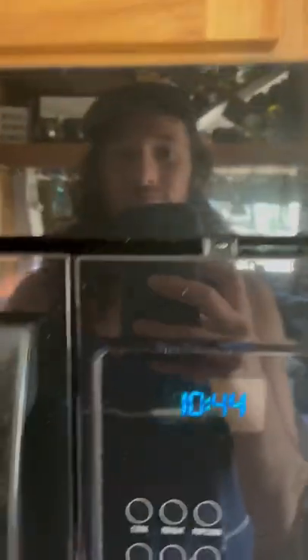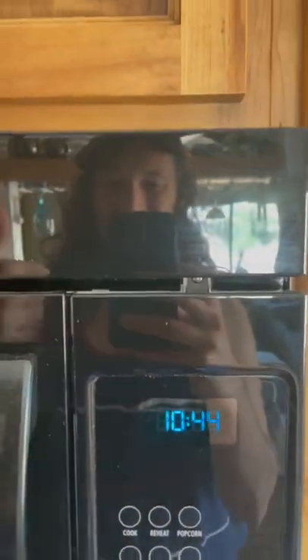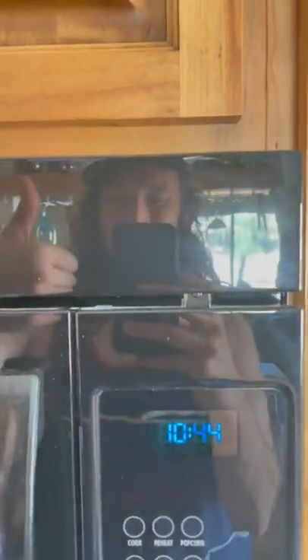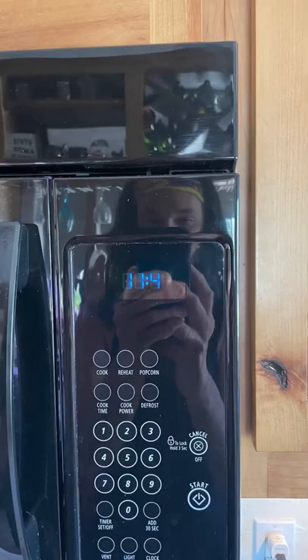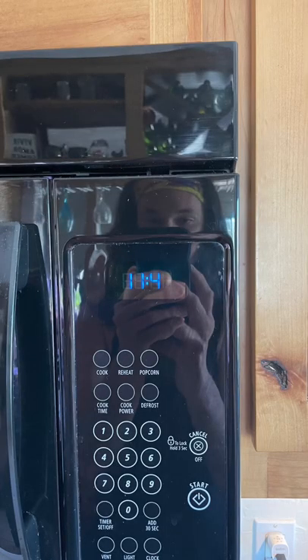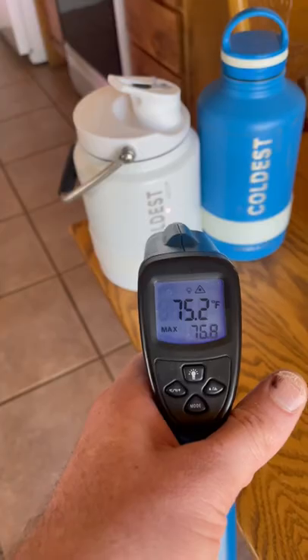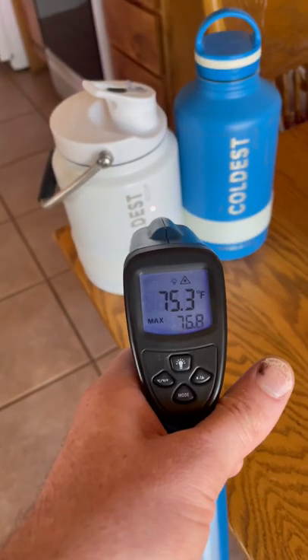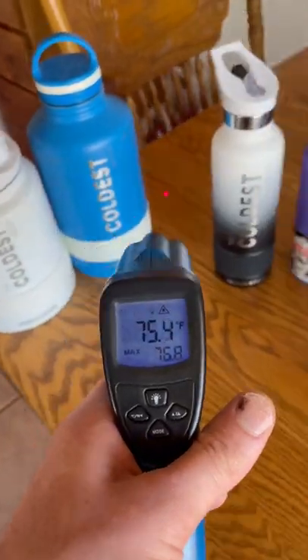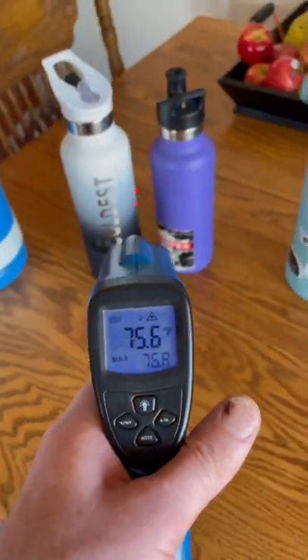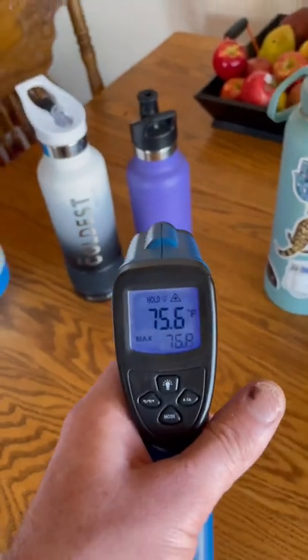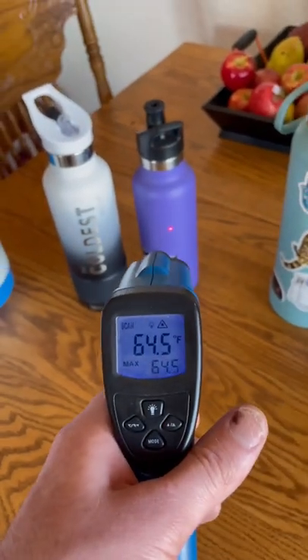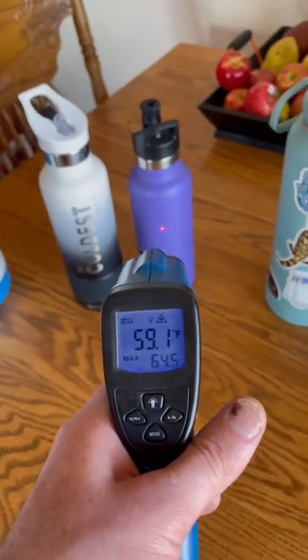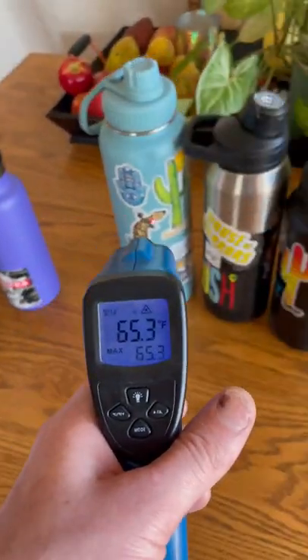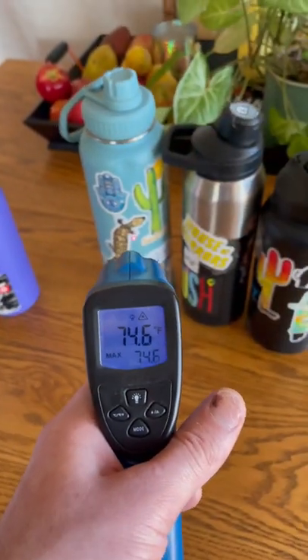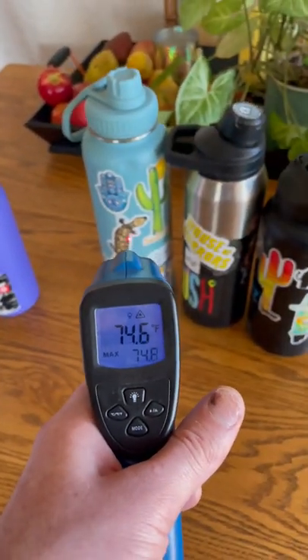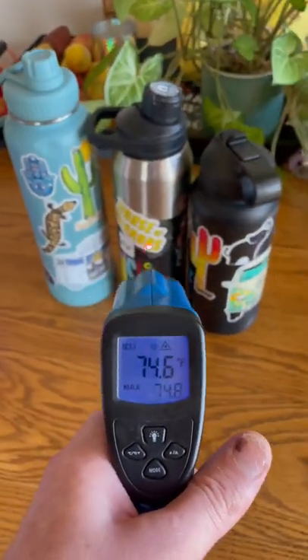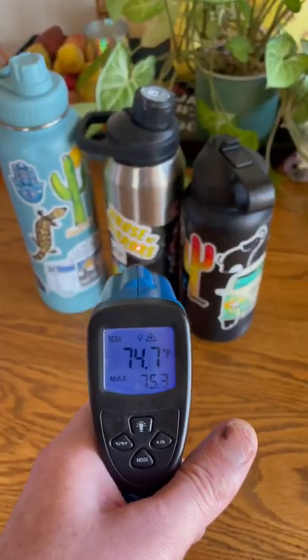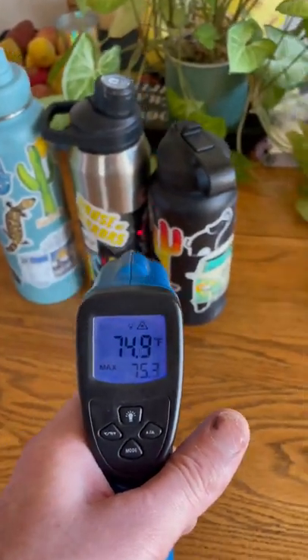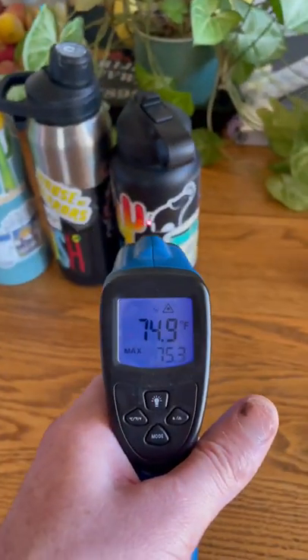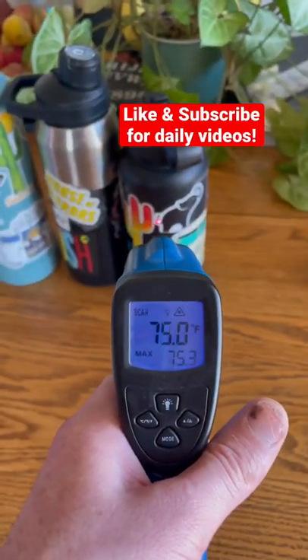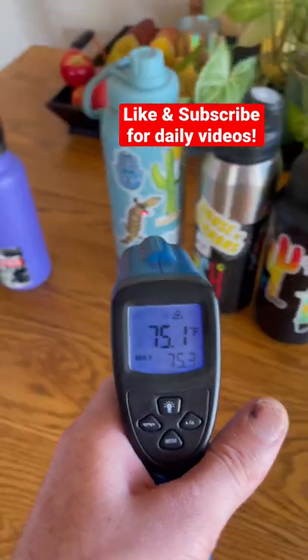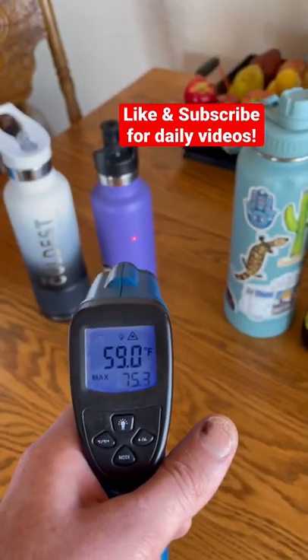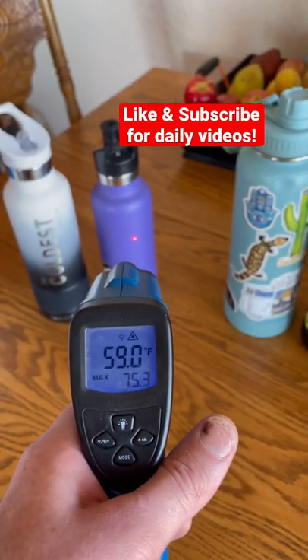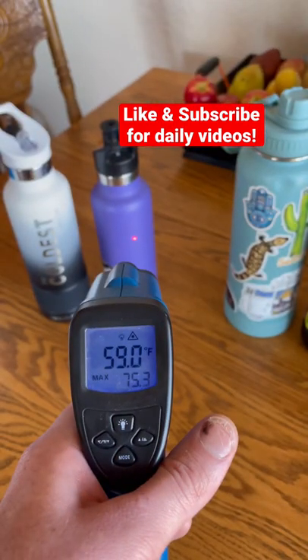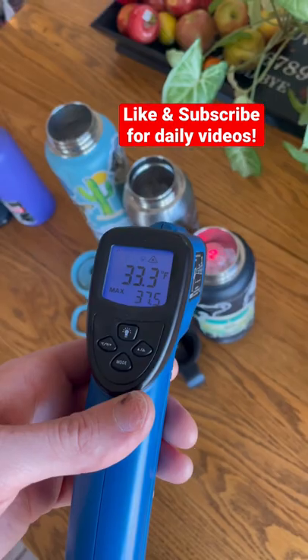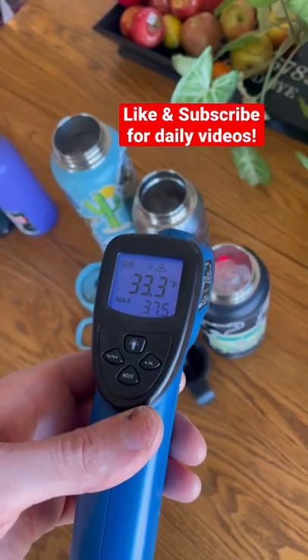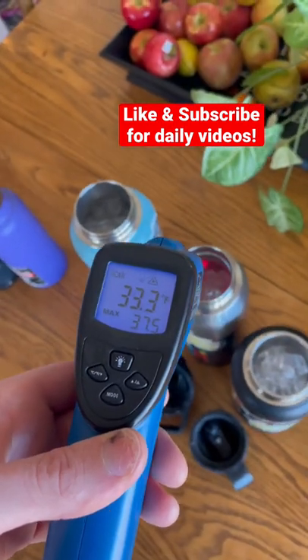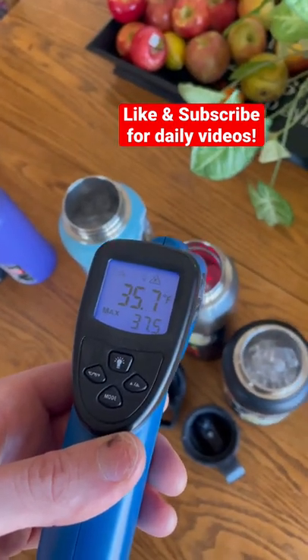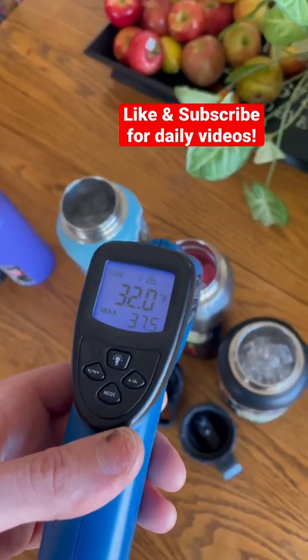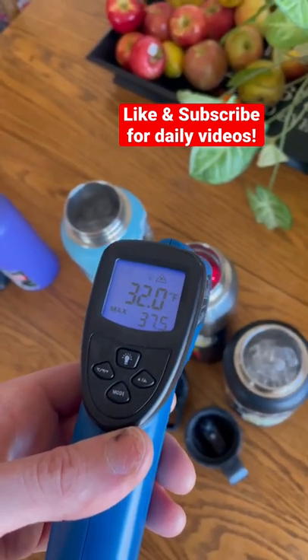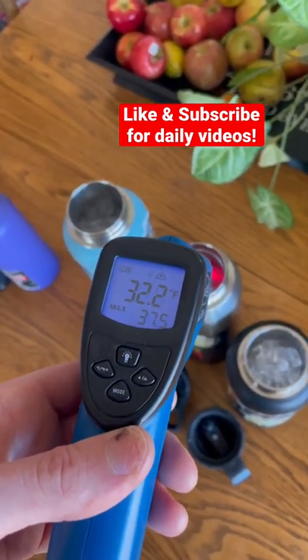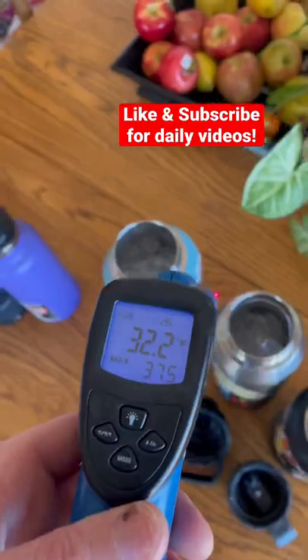In one hour I checked them at 11:44, and you can see all of them on the outside are reading right around 75 degrees, except for that purple one which is reading much colder. This could be evidence that the vacuum insulation on that one was somehow damaged, and it will probably be the first one to run out of ice.